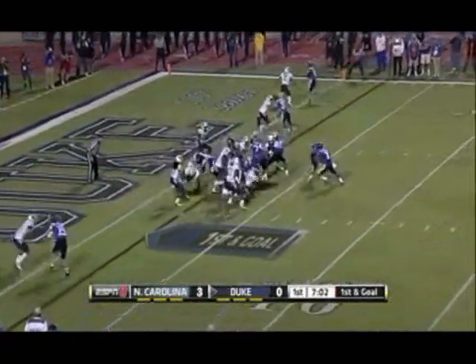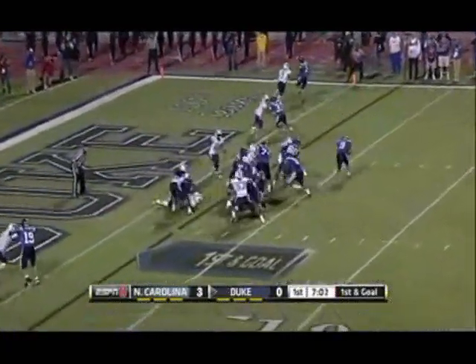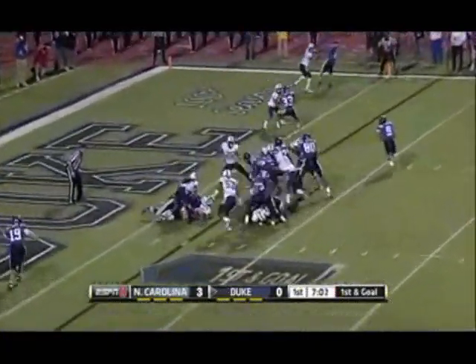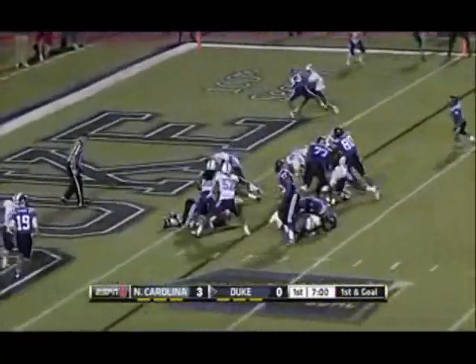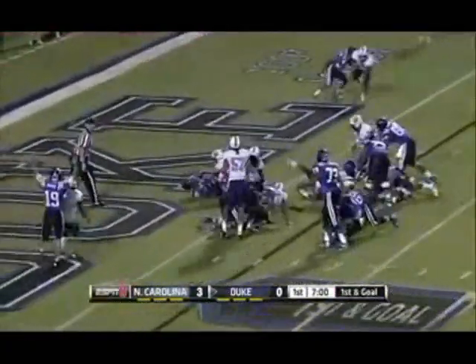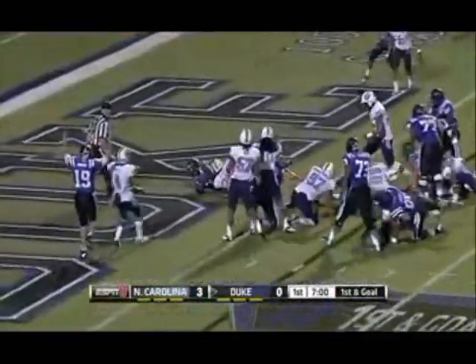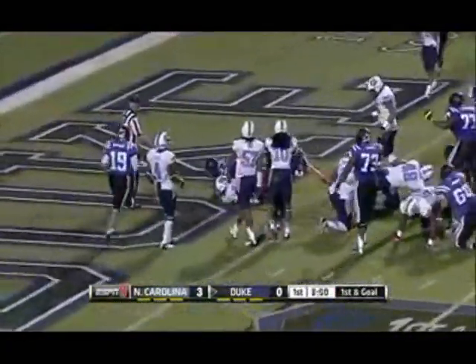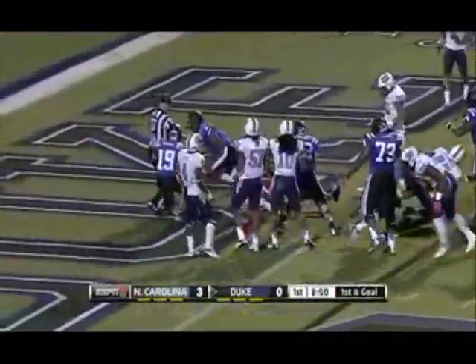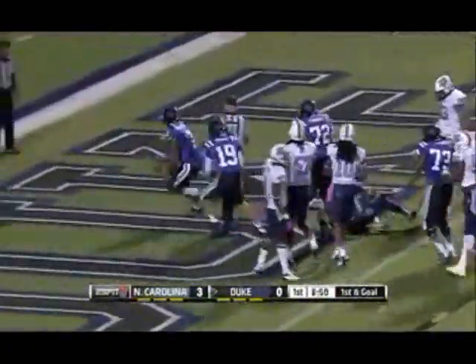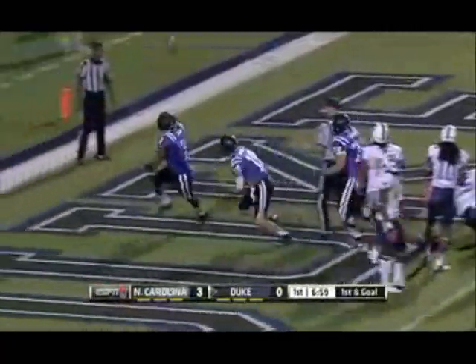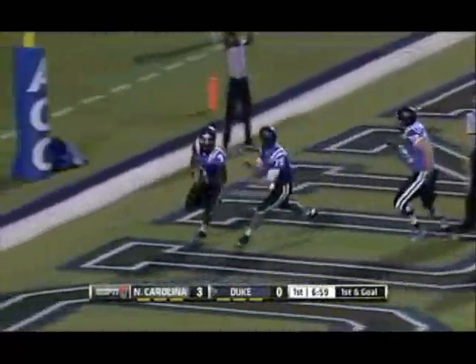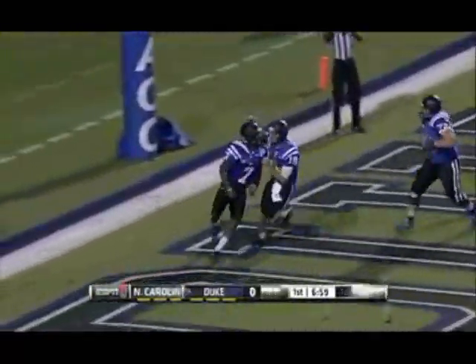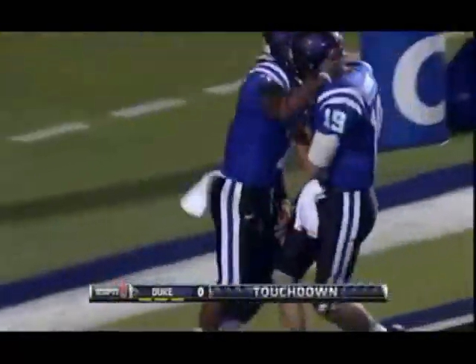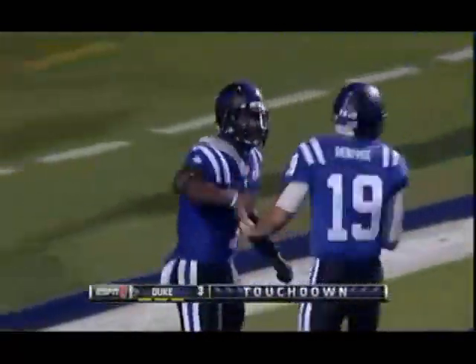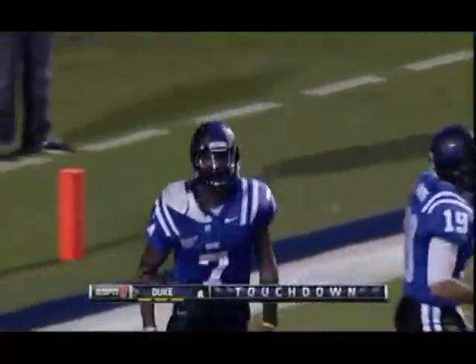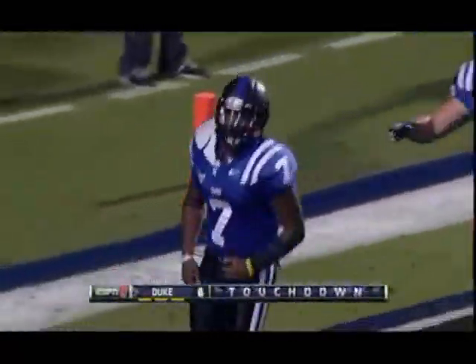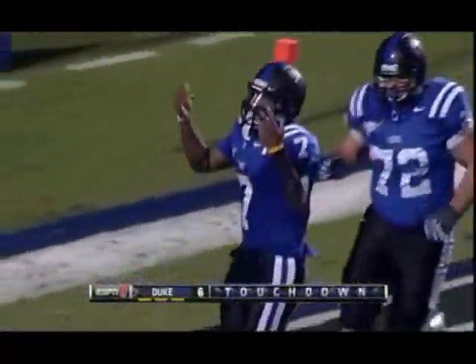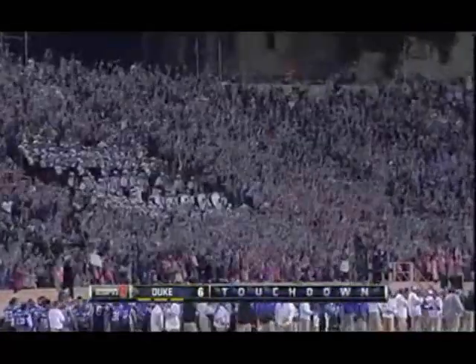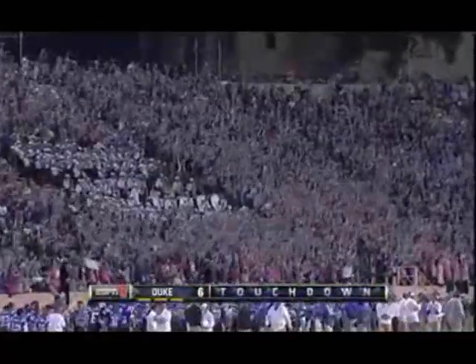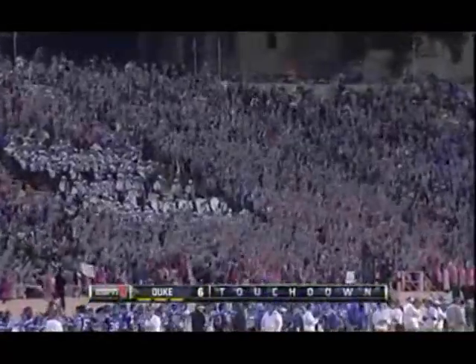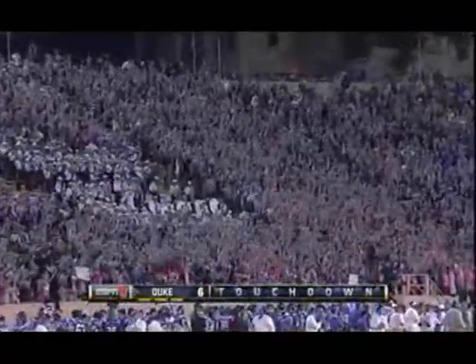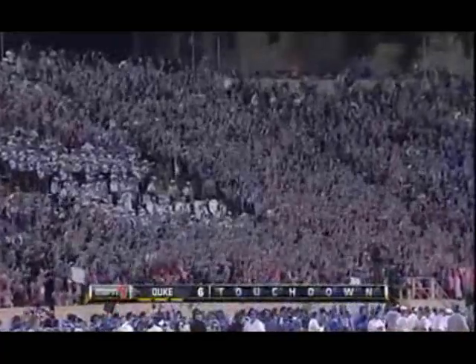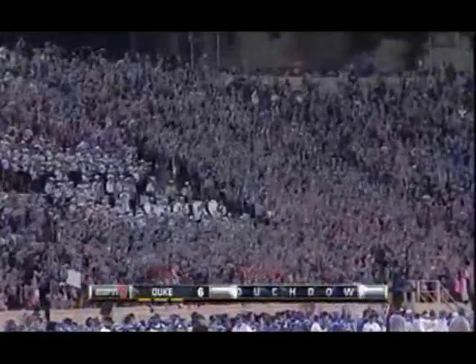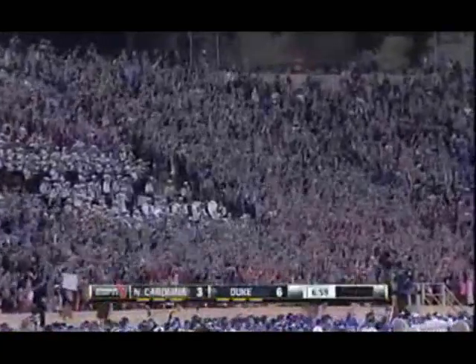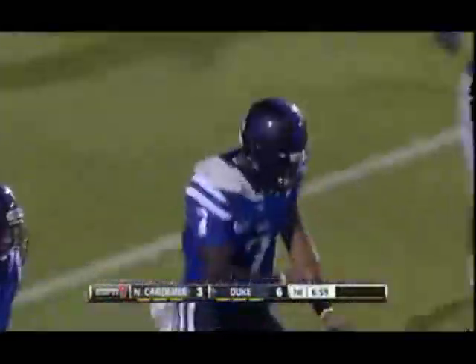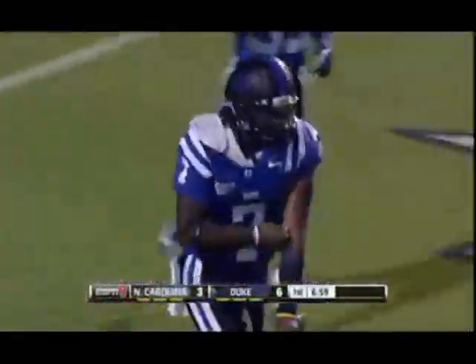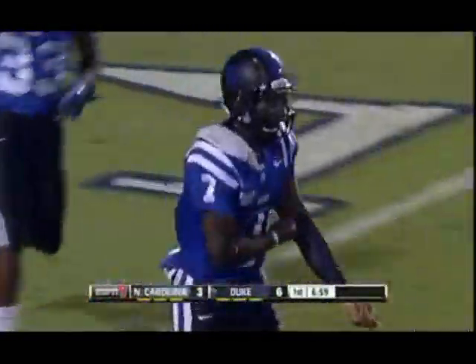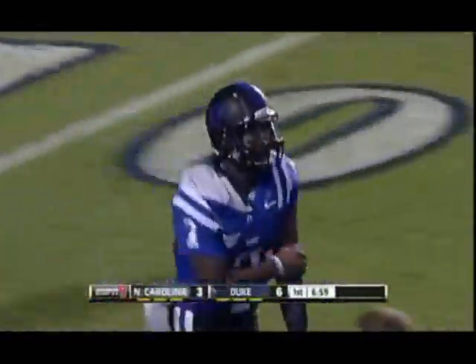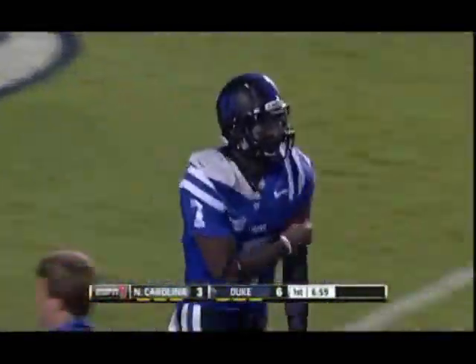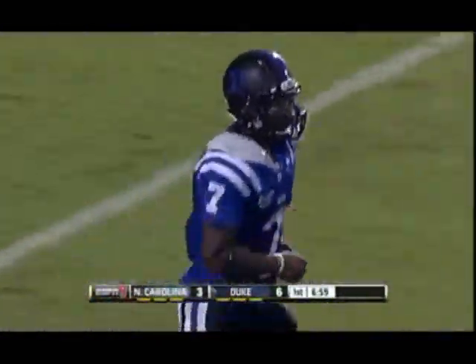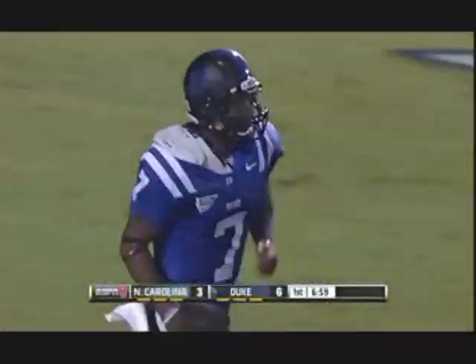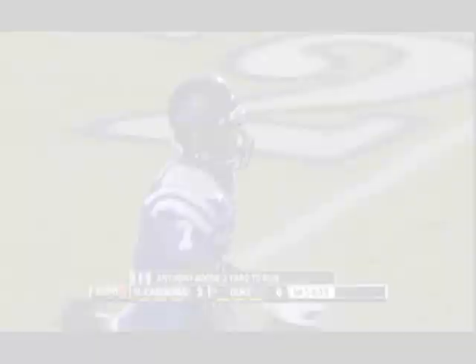Boone will keep it, to the end zone, touchdown Duke. A very impressive response. After the drive that produced three for North Carolina, Duke's on the board for the first time.